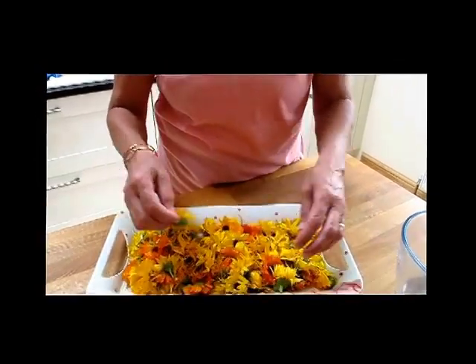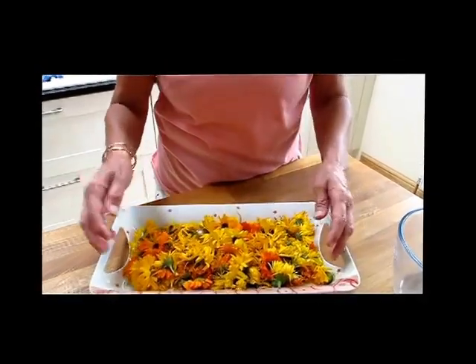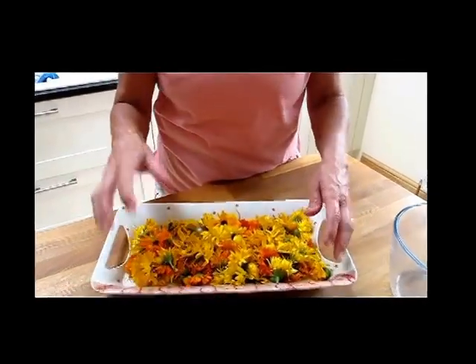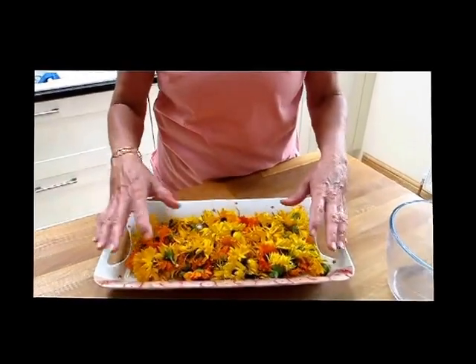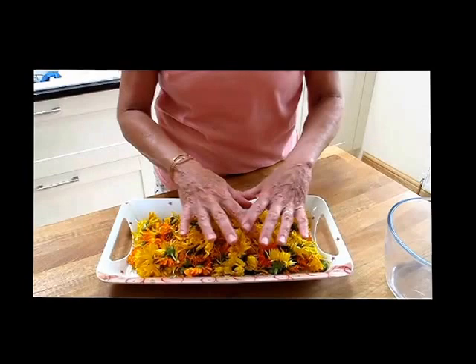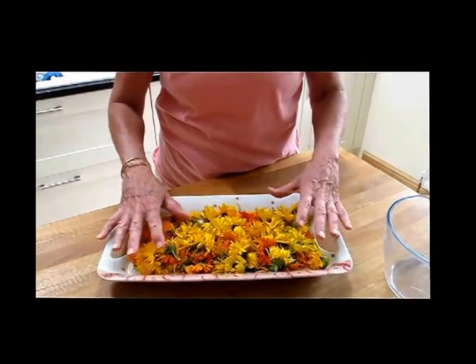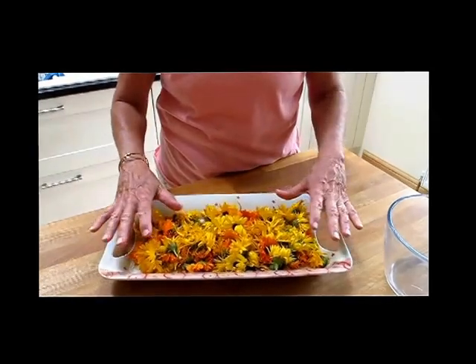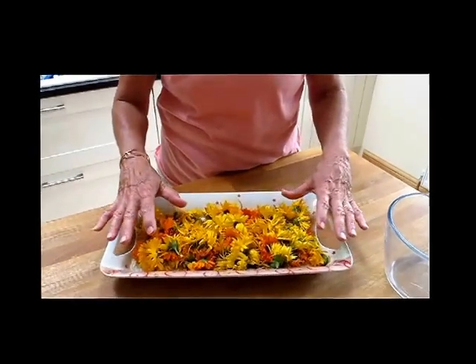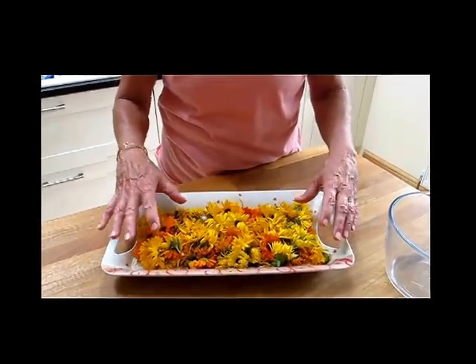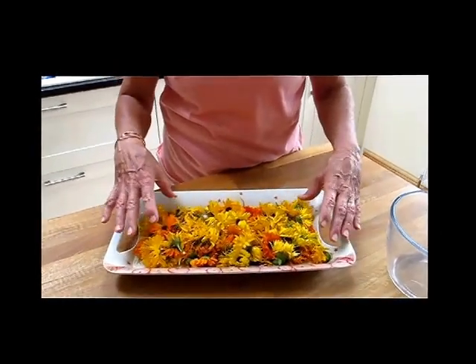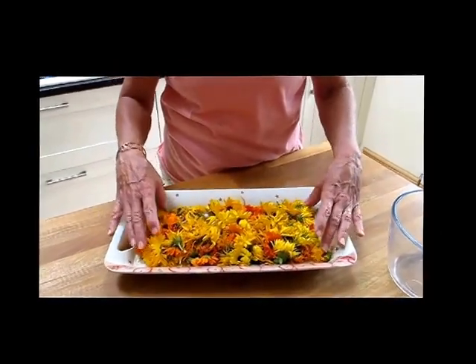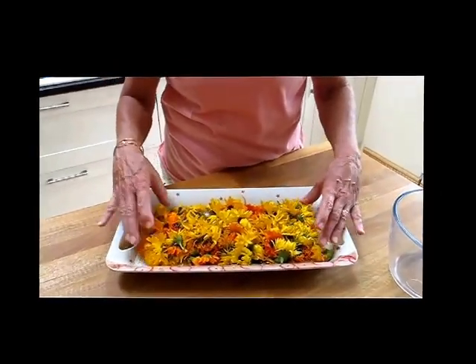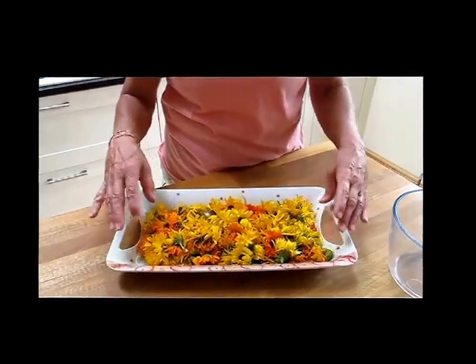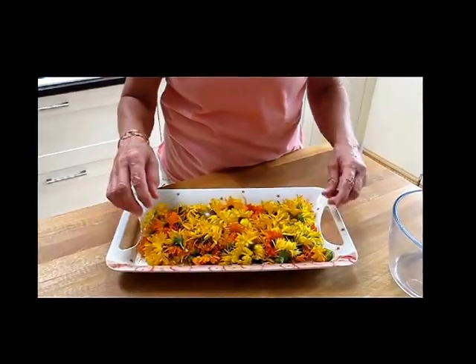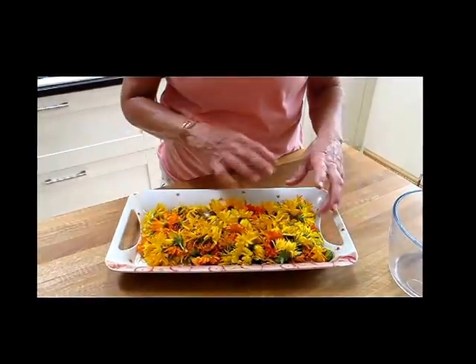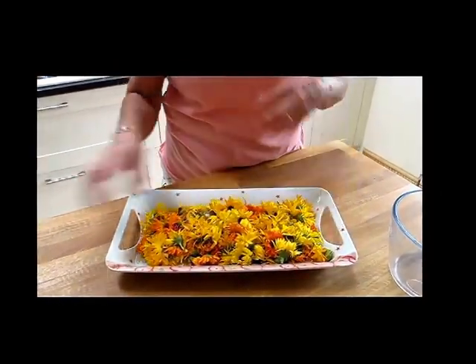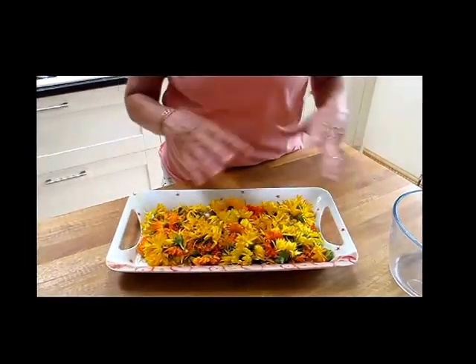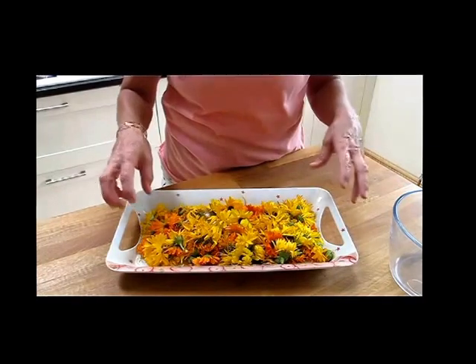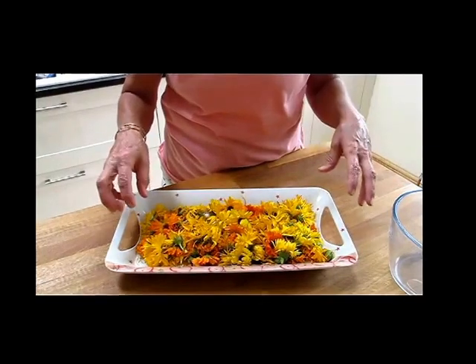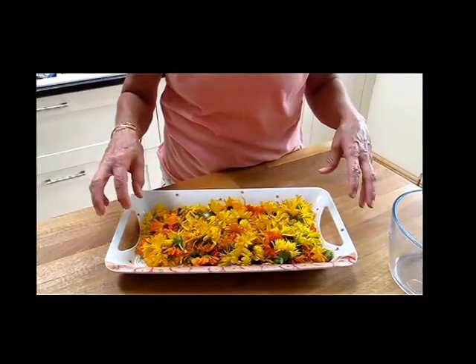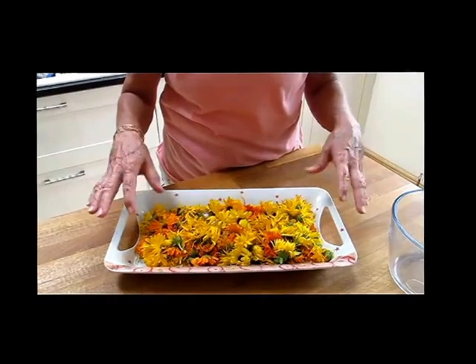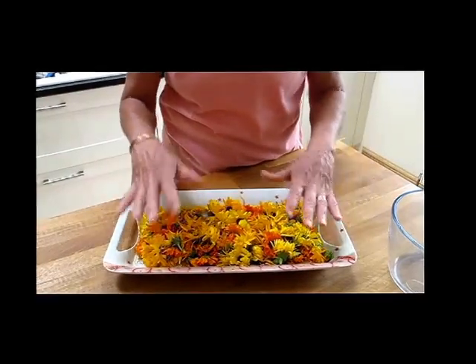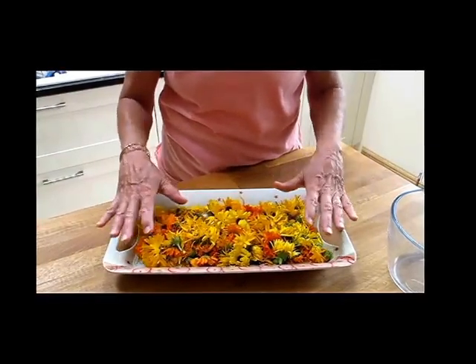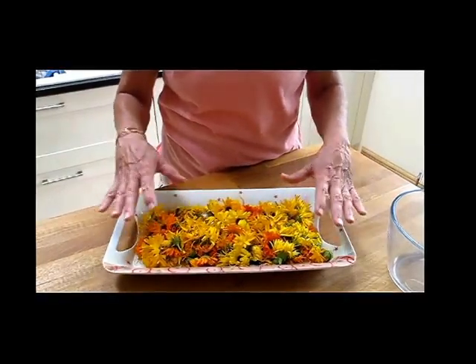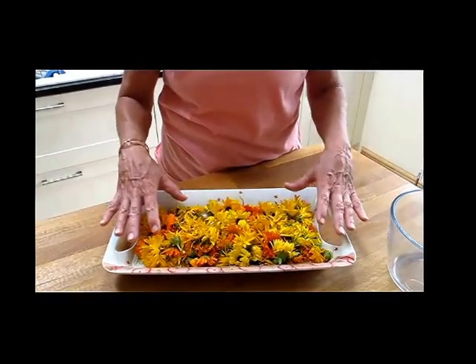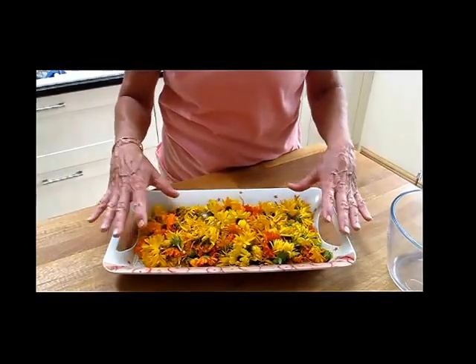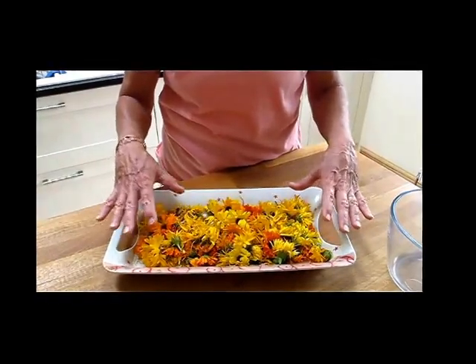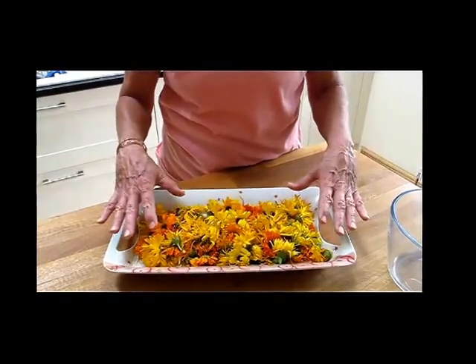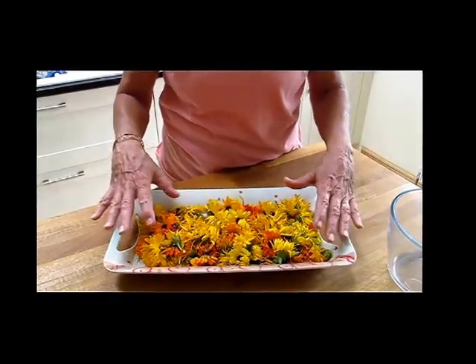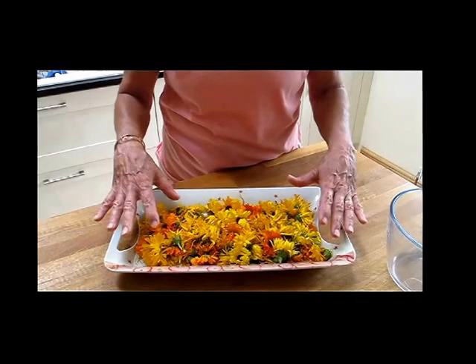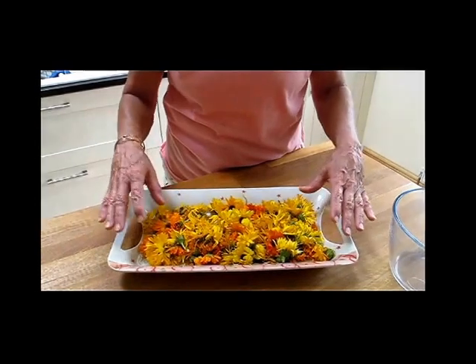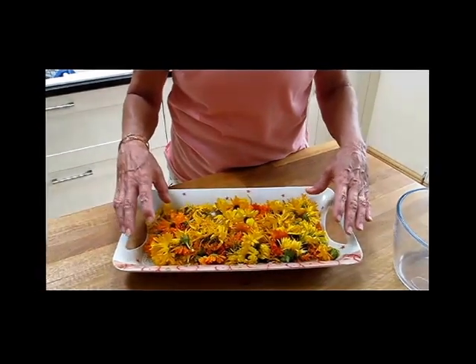You then have to lay those out to sit around for a couple of hours because loads of little insects crawl out of them. So those have been sitting around all morning and it's now 2 o'clock.